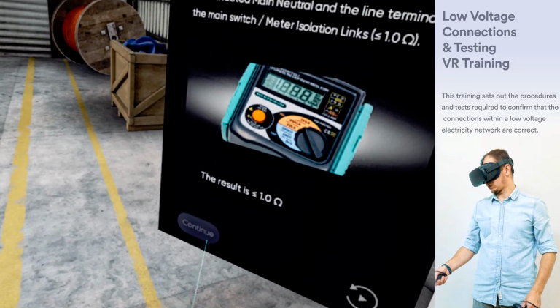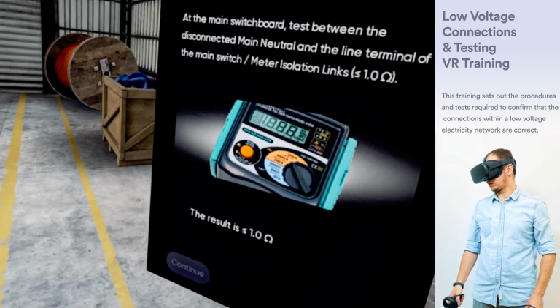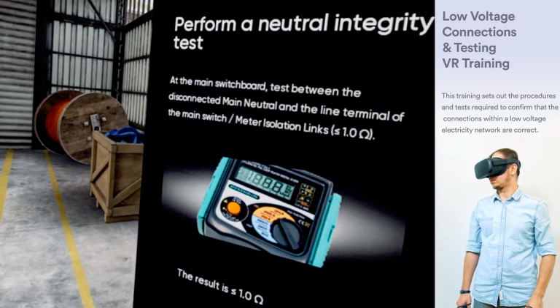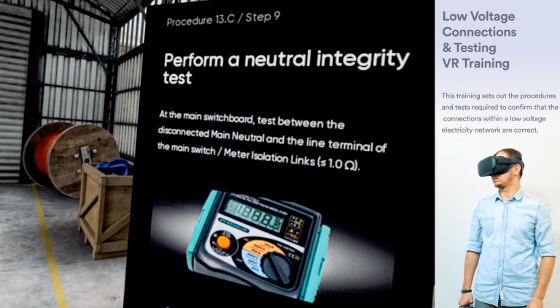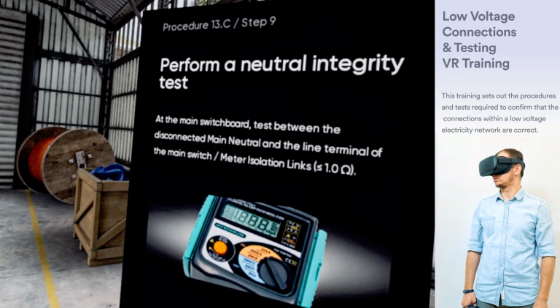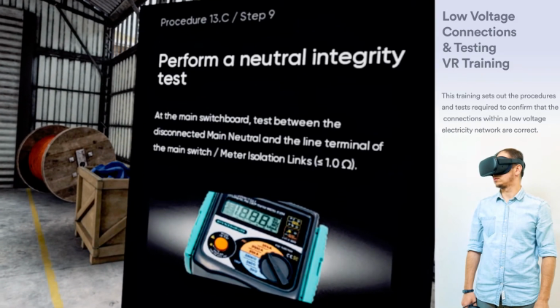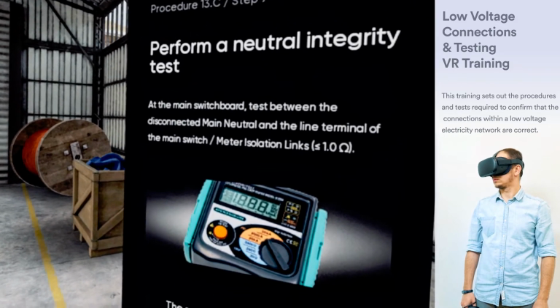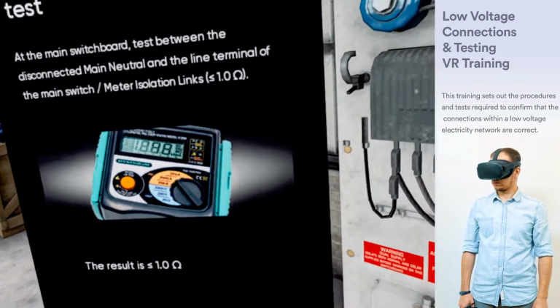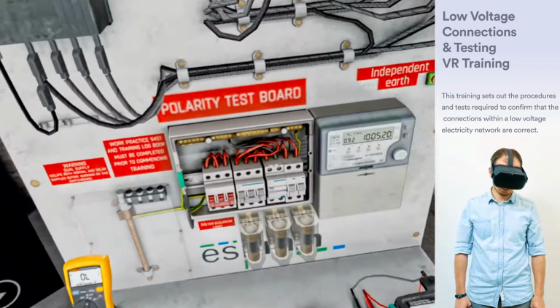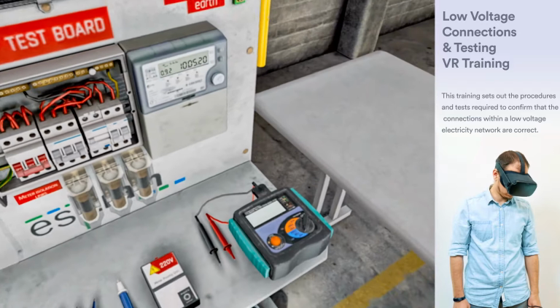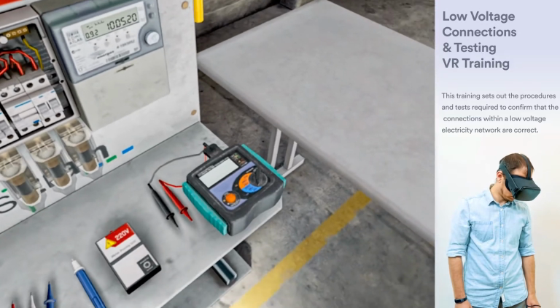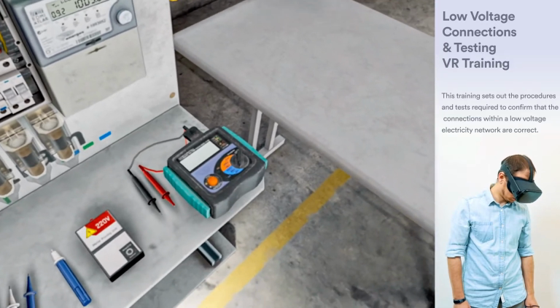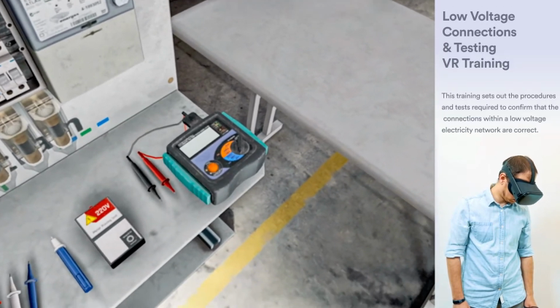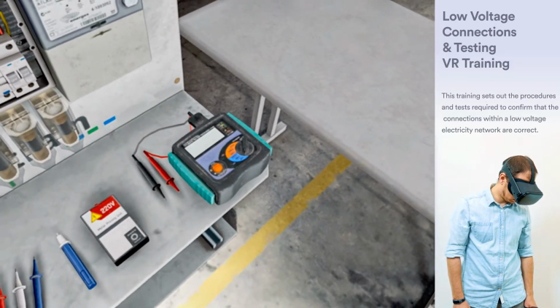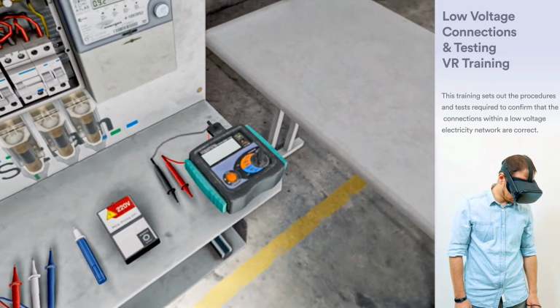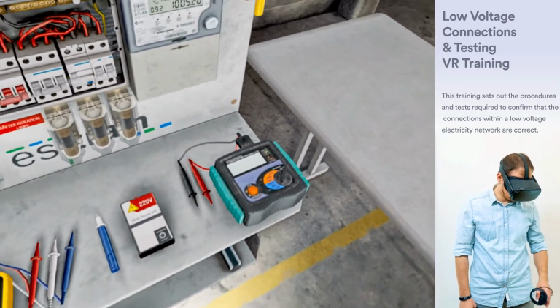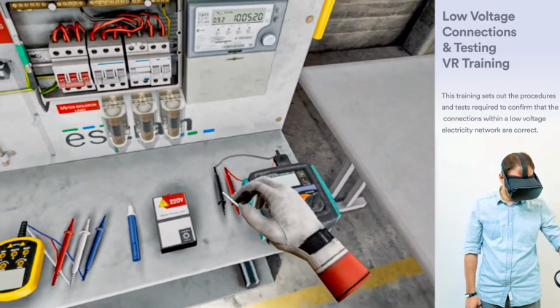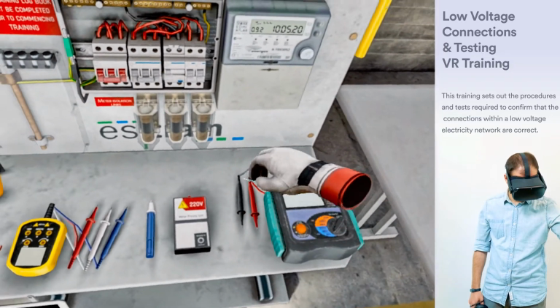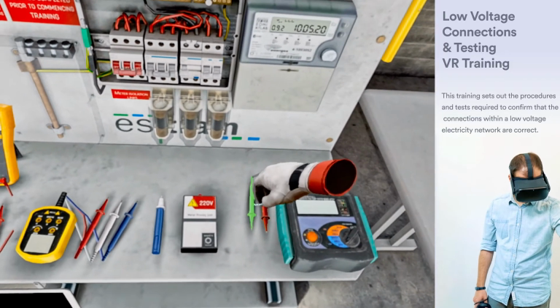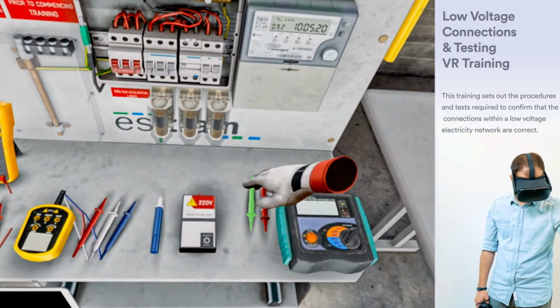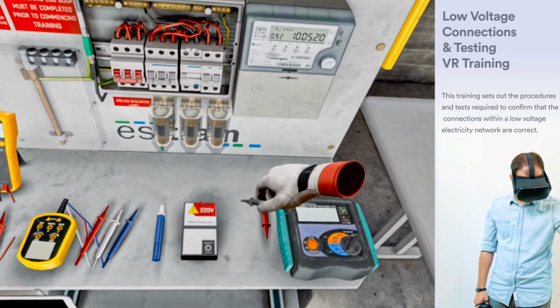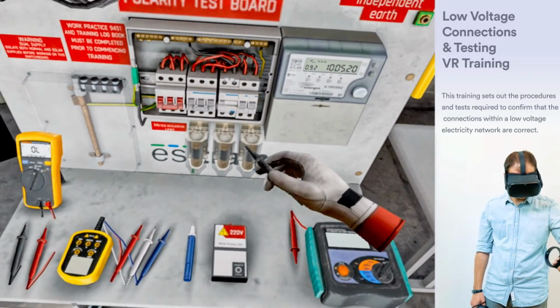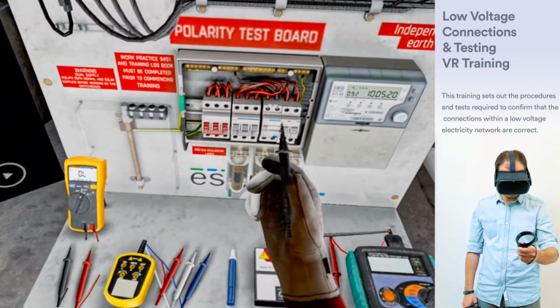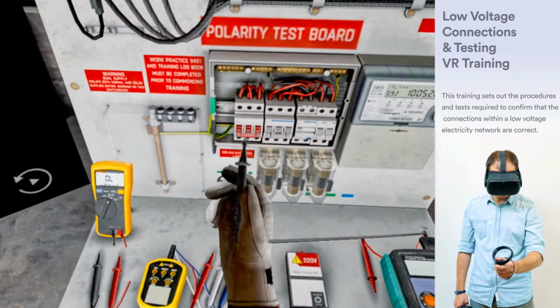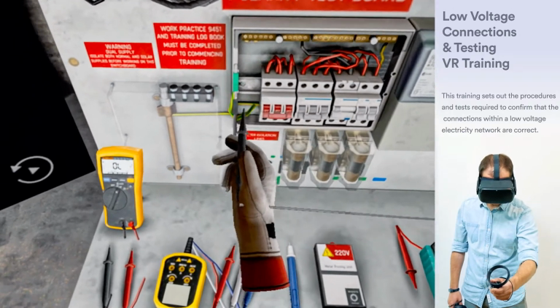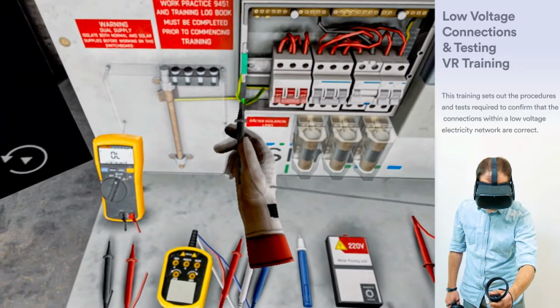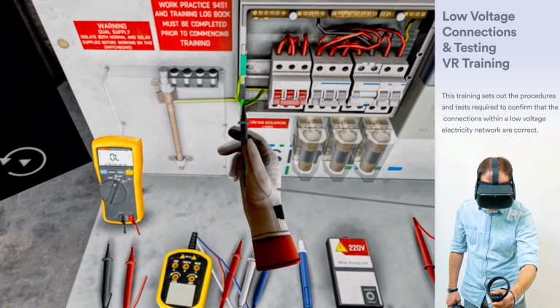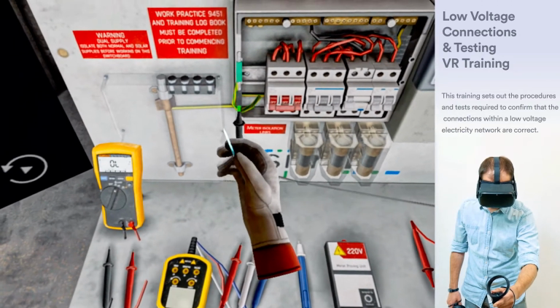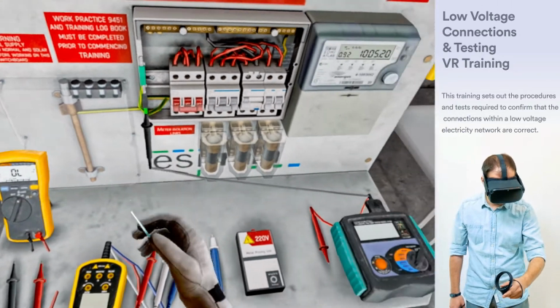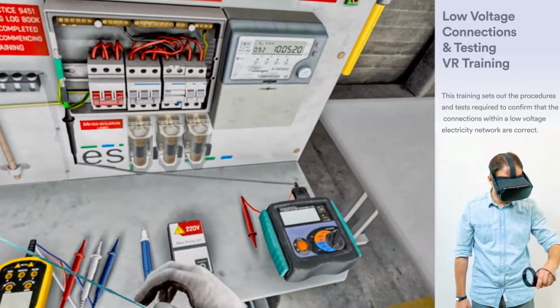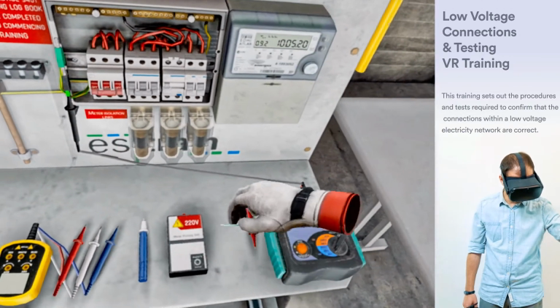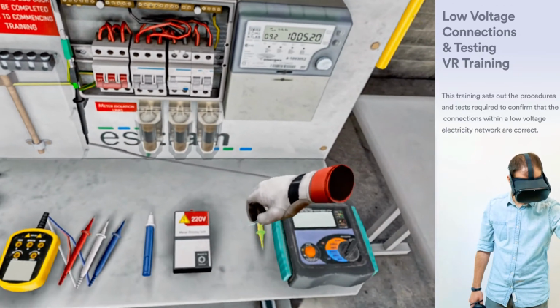At the main switchboard, perform a neutral integrity test. Test between the disconnected main neutral and the line terminal of the main switch or meter isolation link.